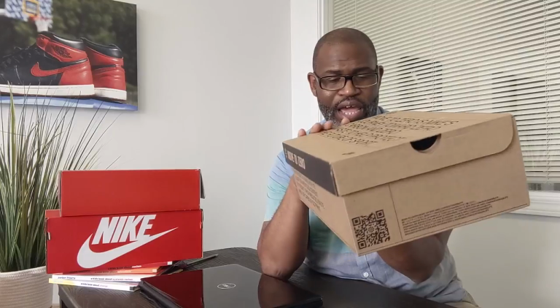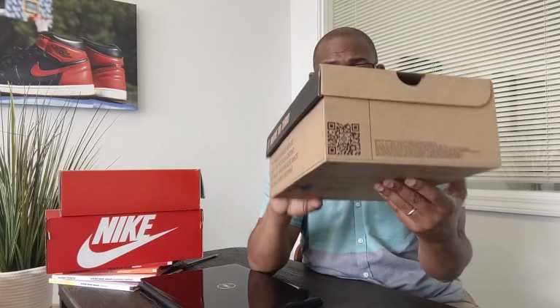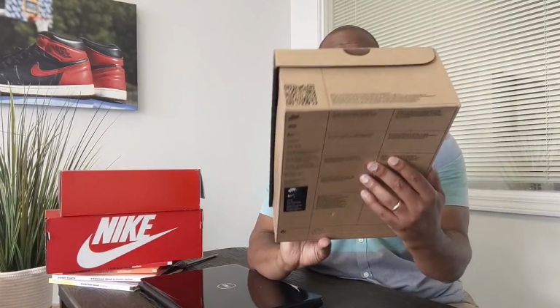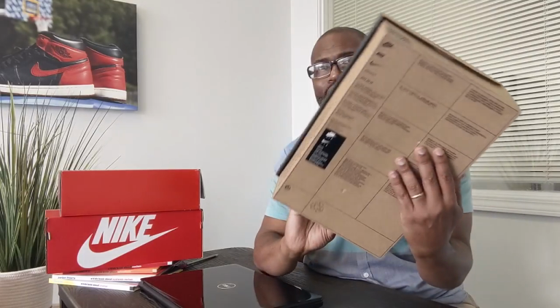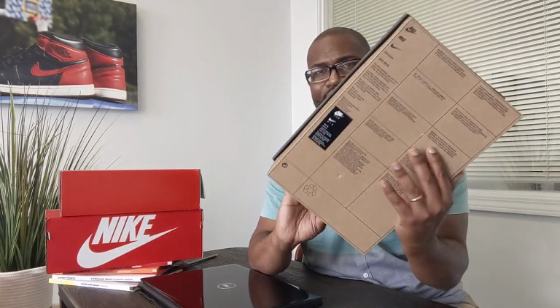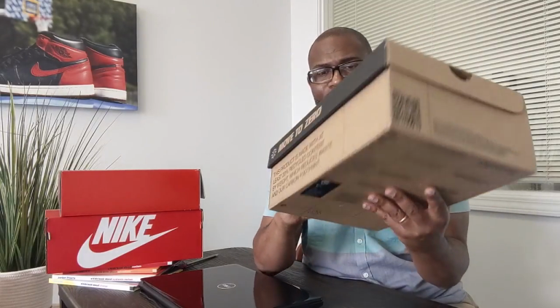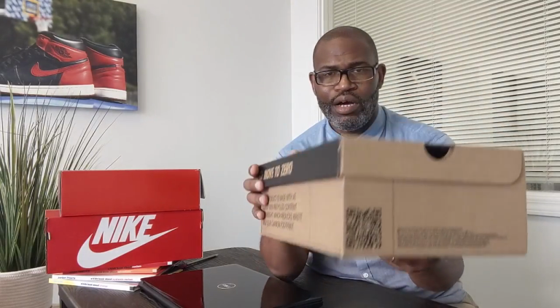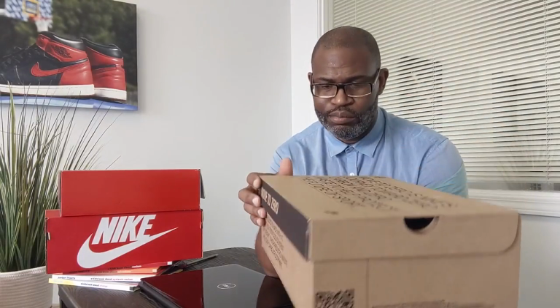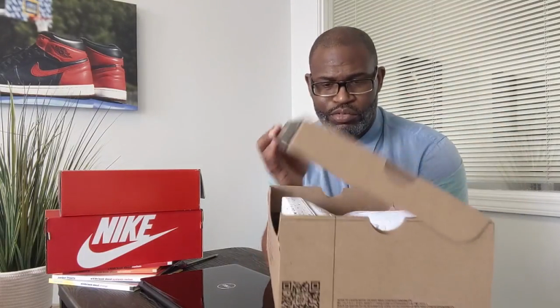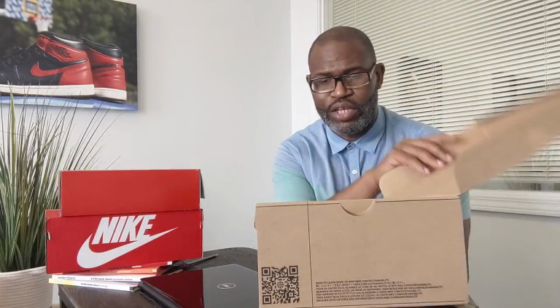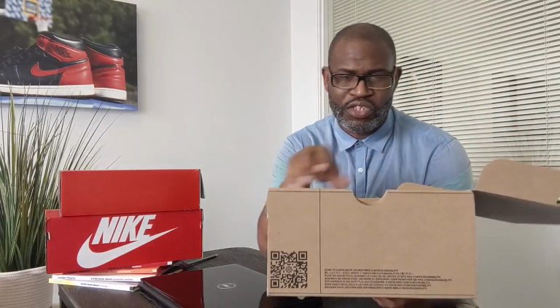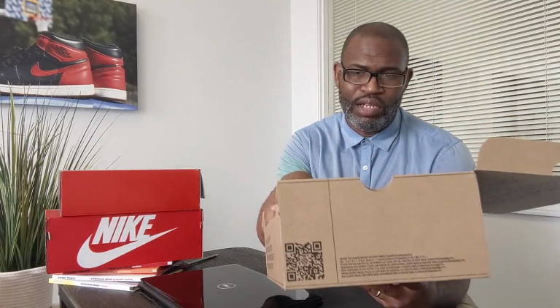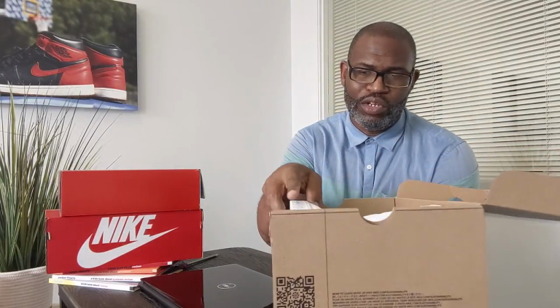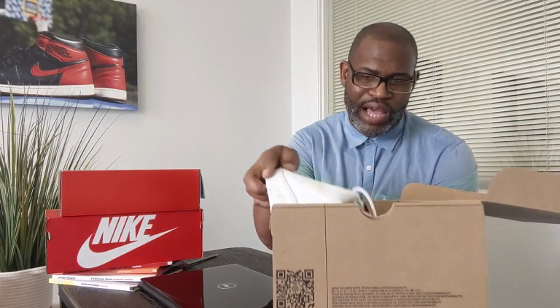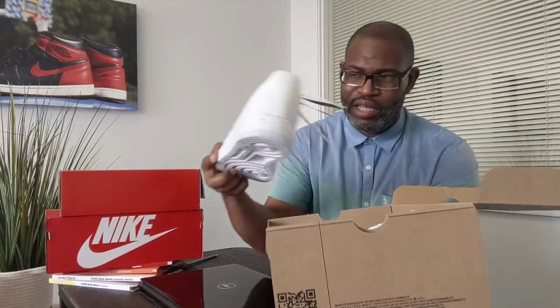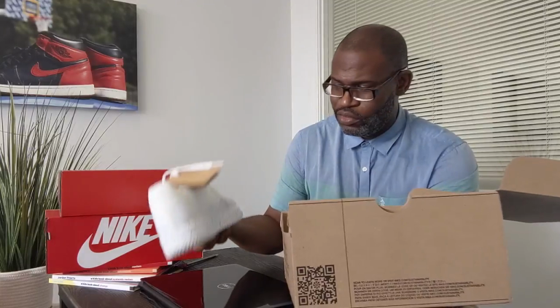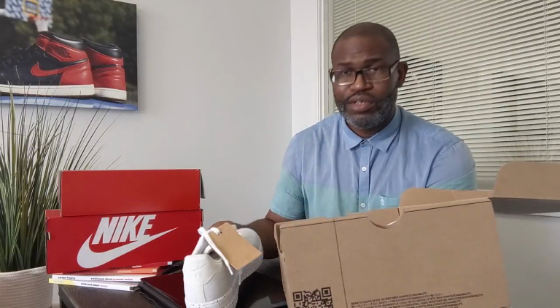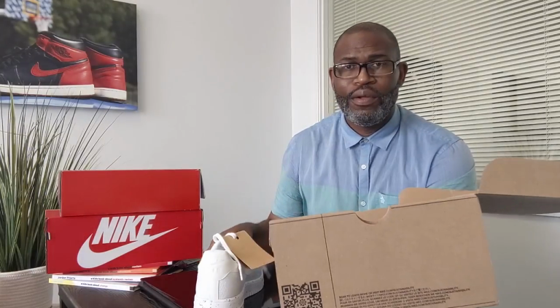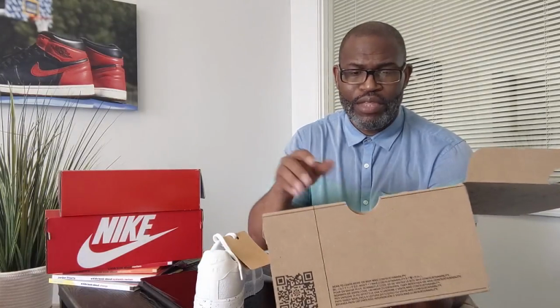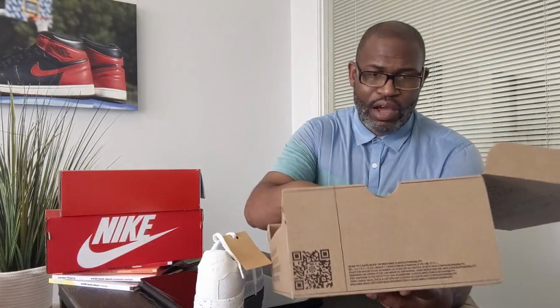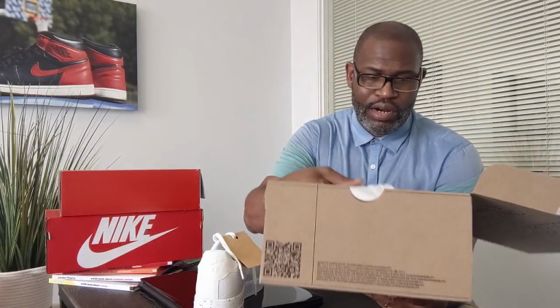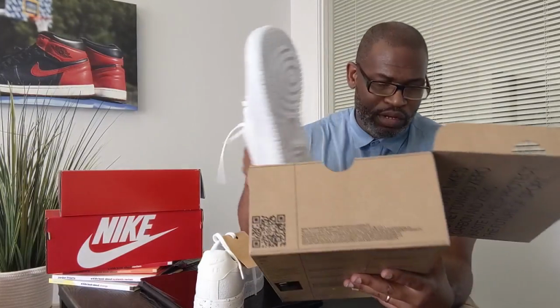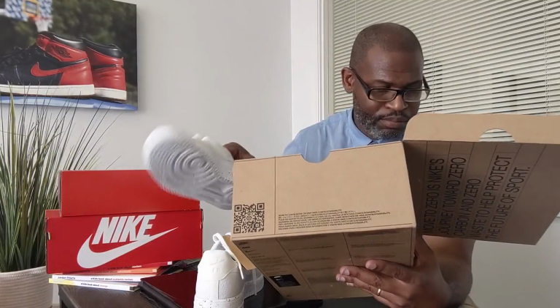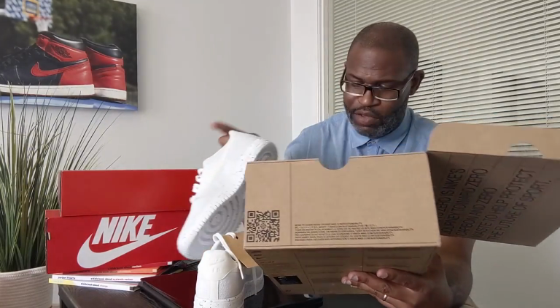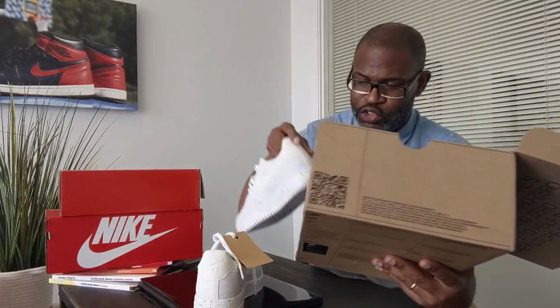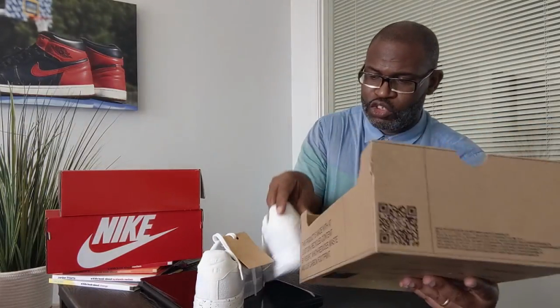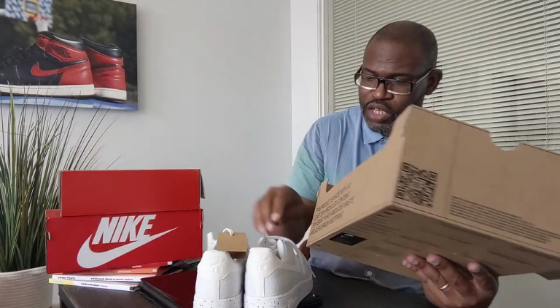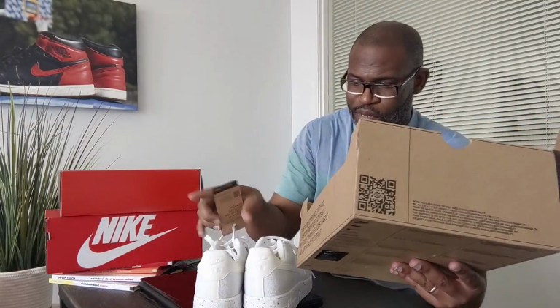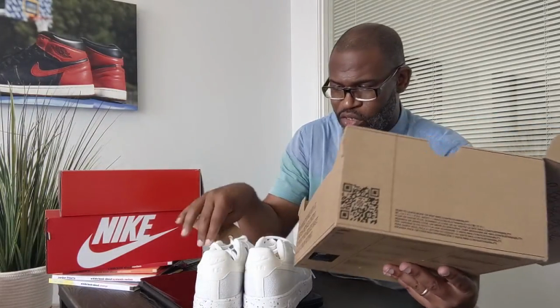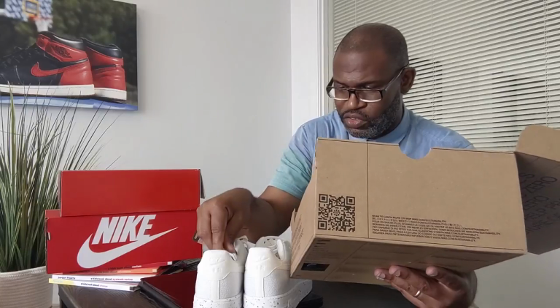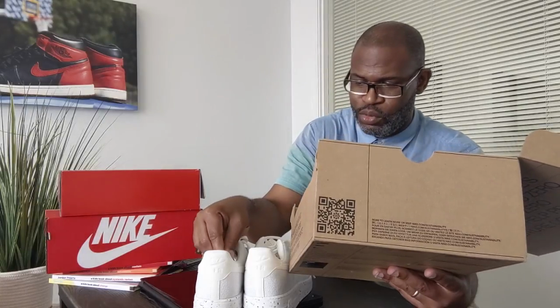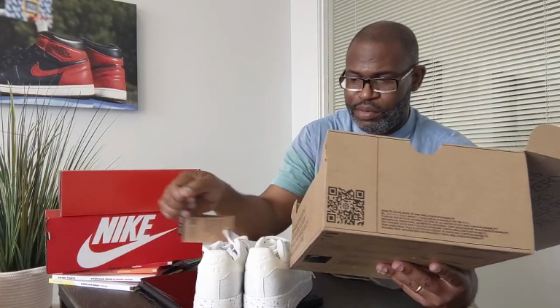I had a big complaint about Nike touting sustainability when the reality is they make far too many shoes to ever be considered a truly sustainable company.